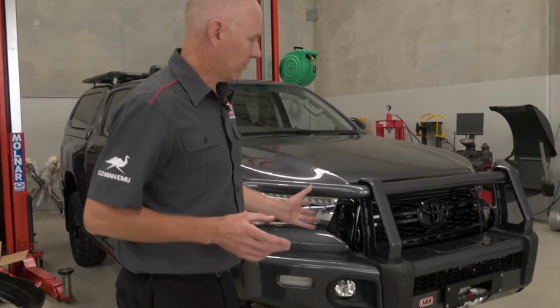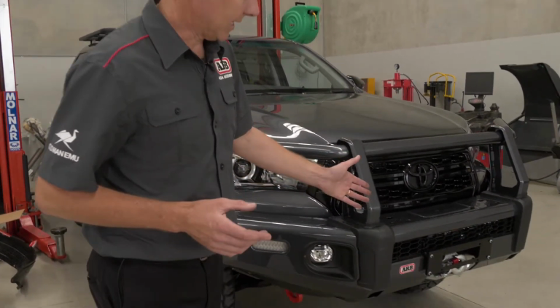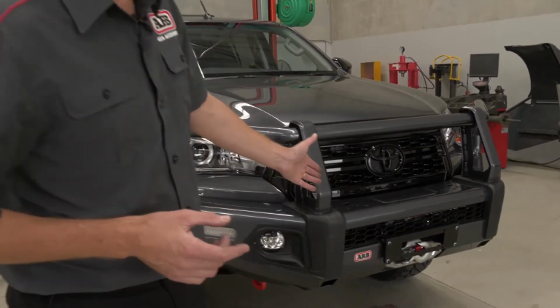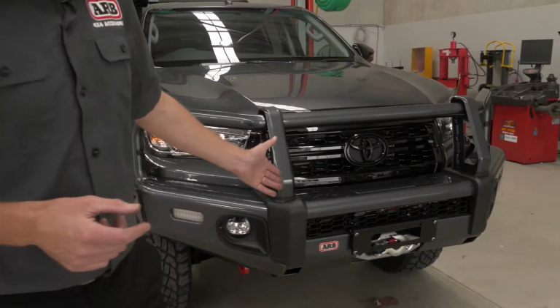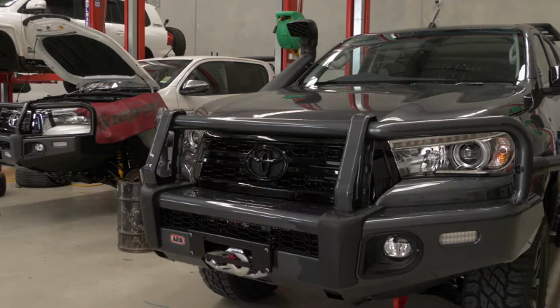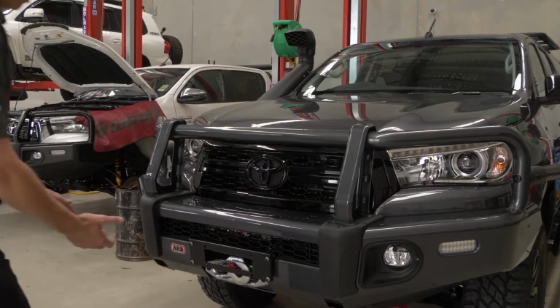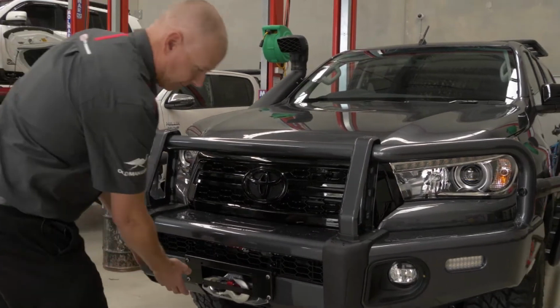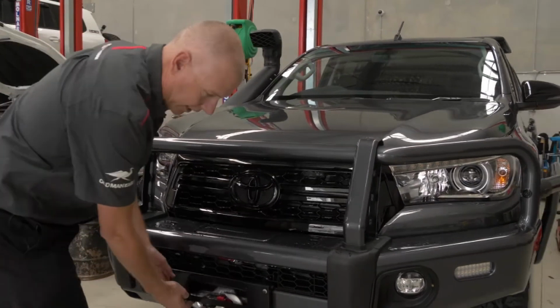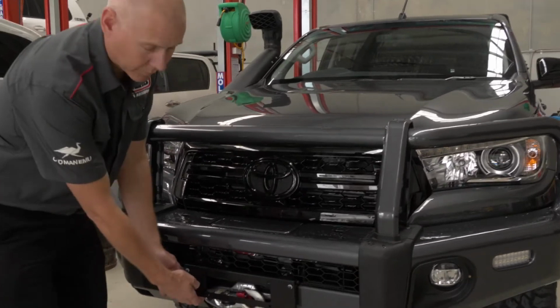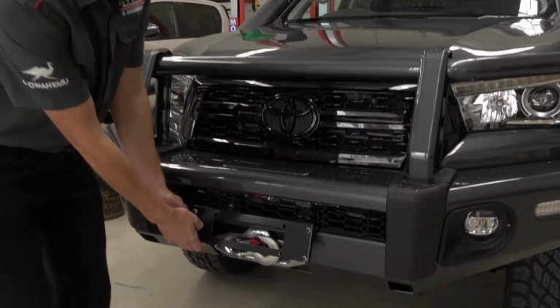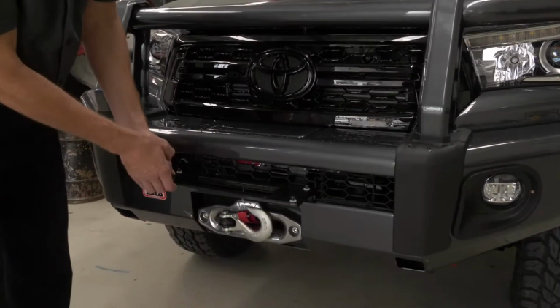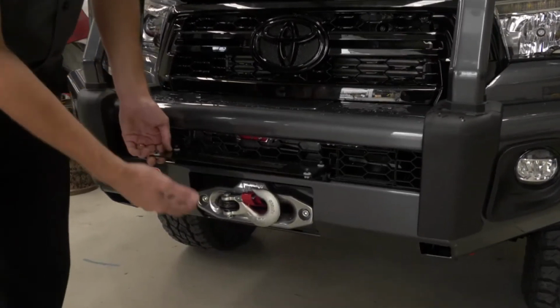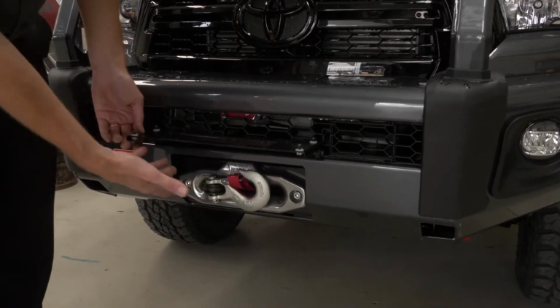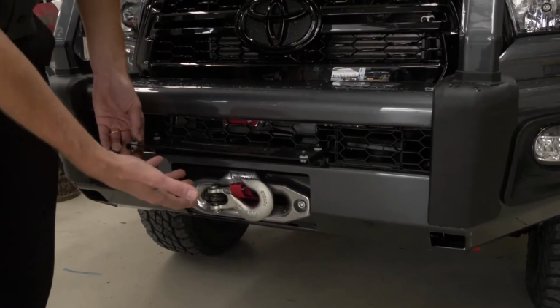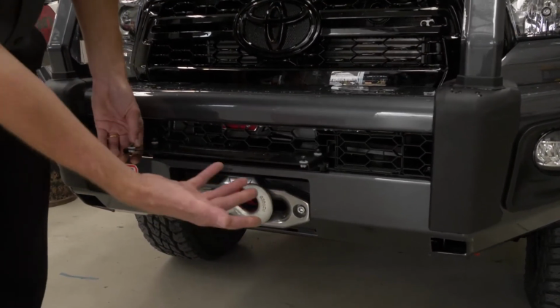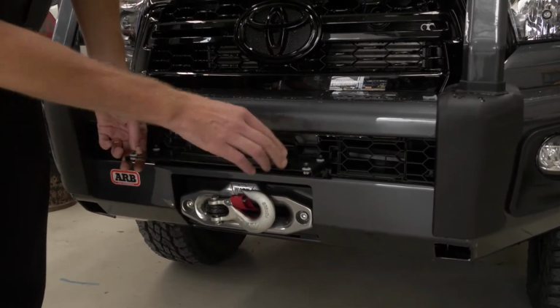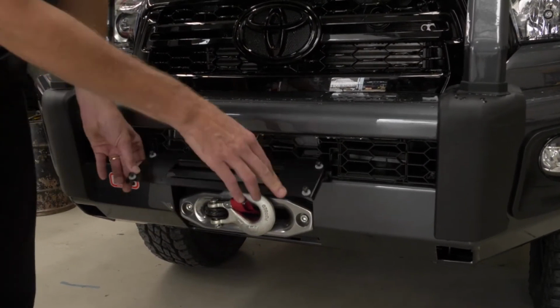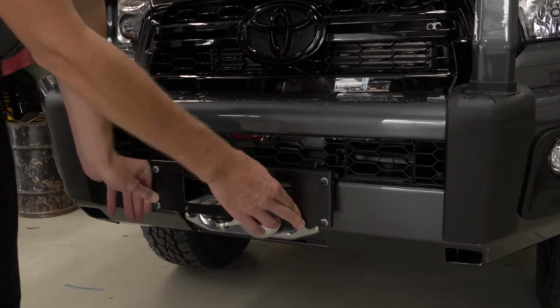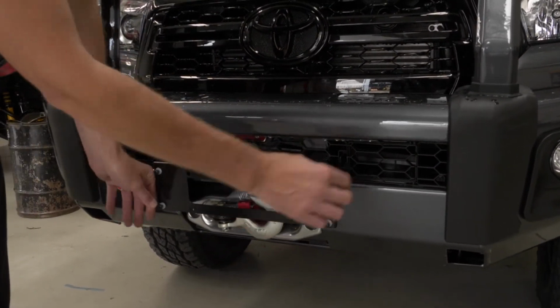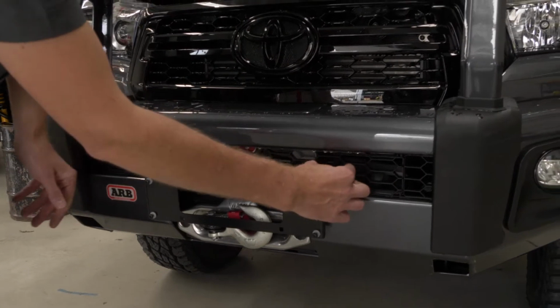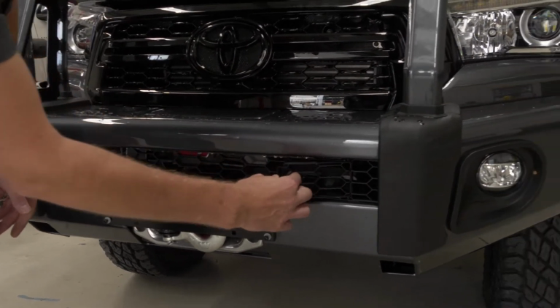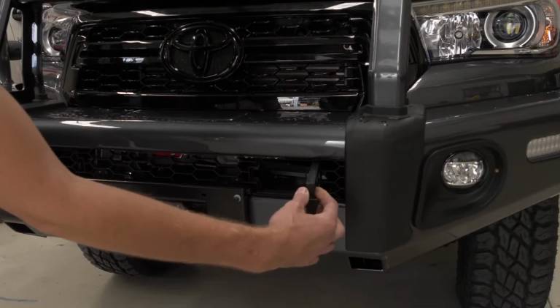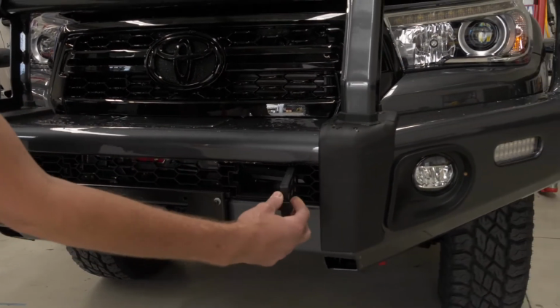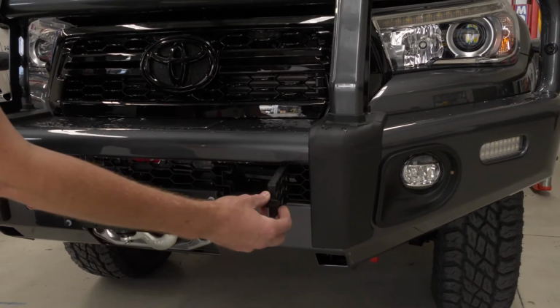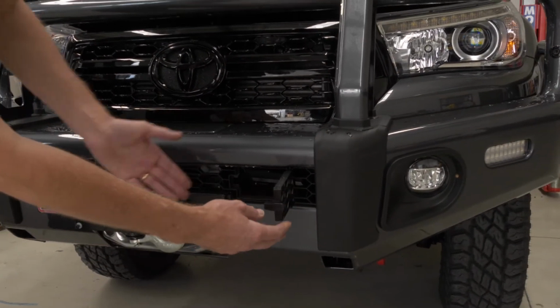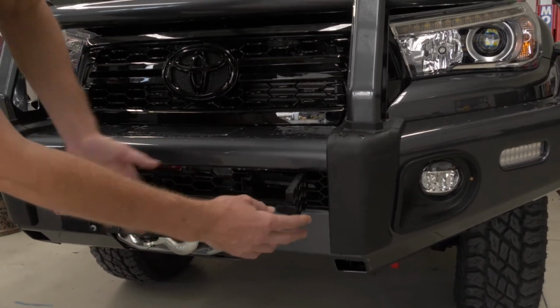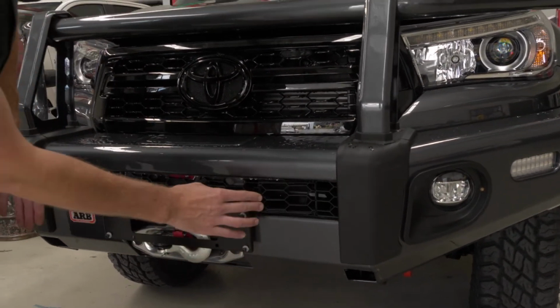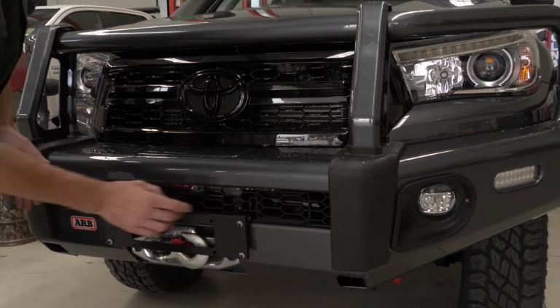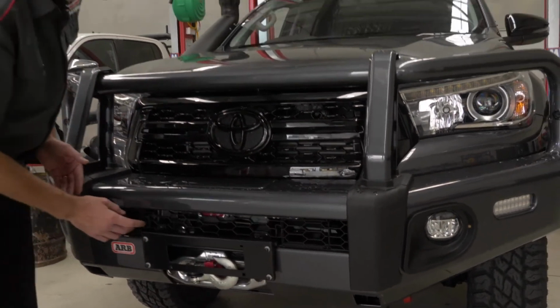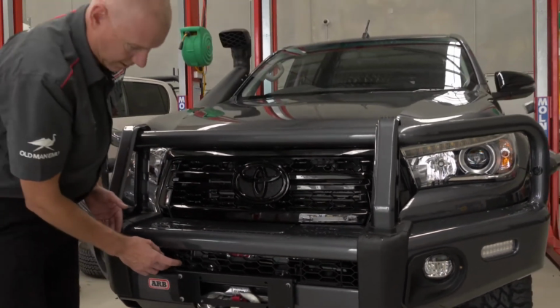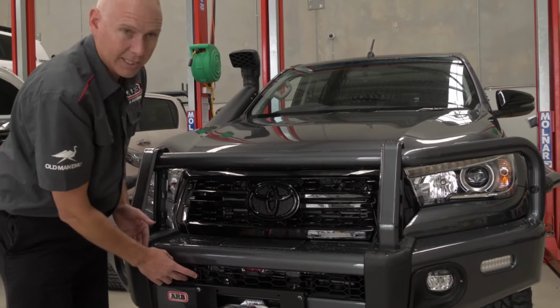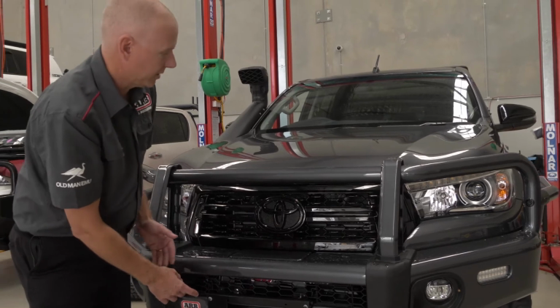On the Hilux we've got the winch. This will be our flip-up number plate bracket, so when you need to get to it and use it, it's all nice and neat and out of the way. You can get to your free spool through the two little access windows, like all our ARB Summit bars.